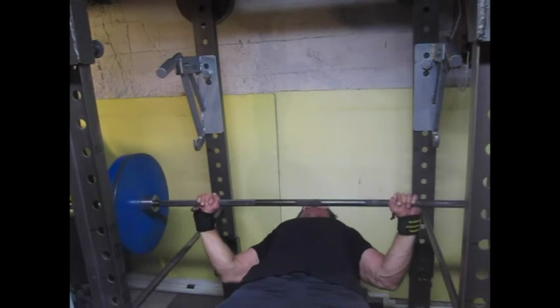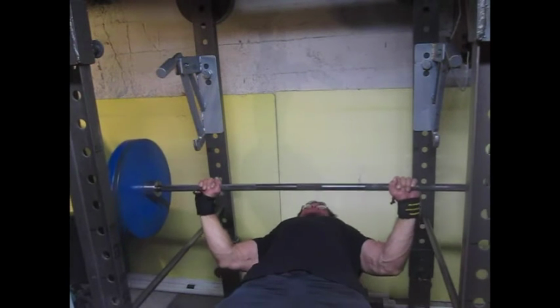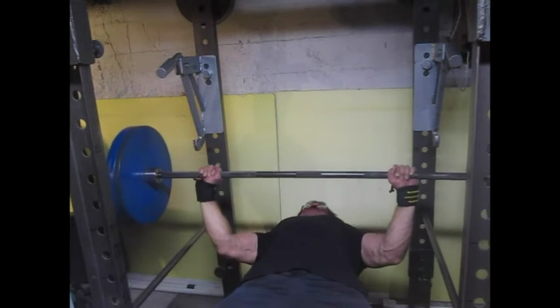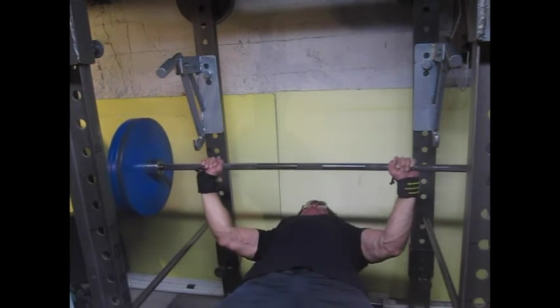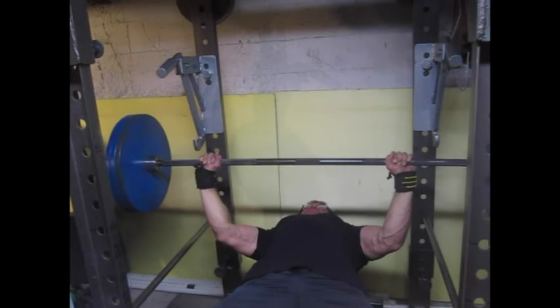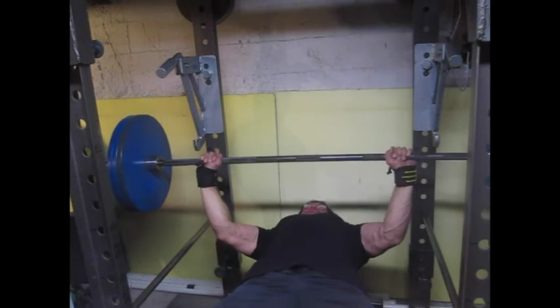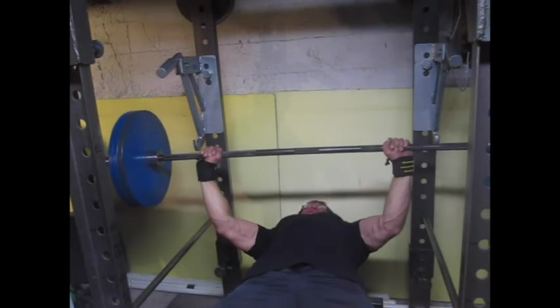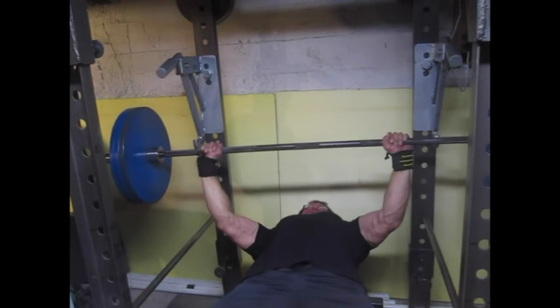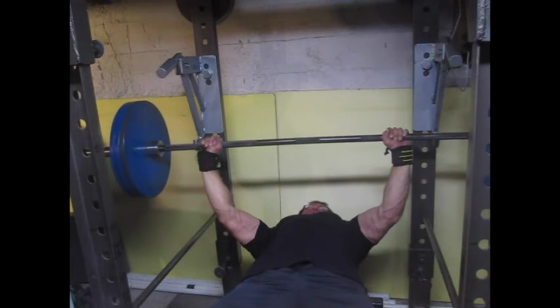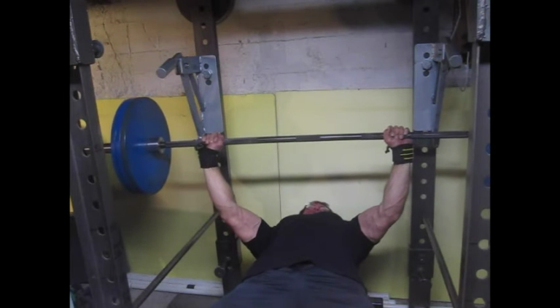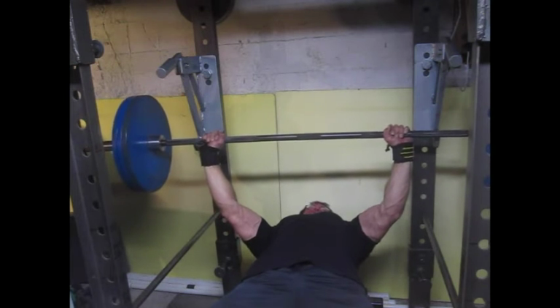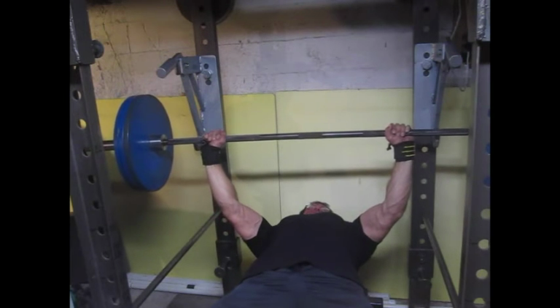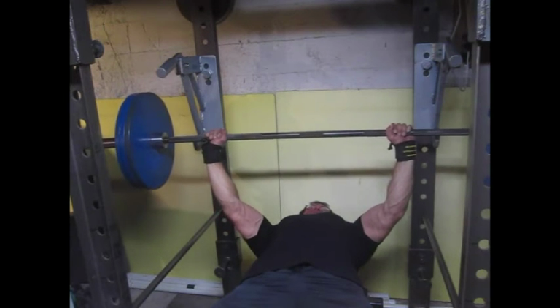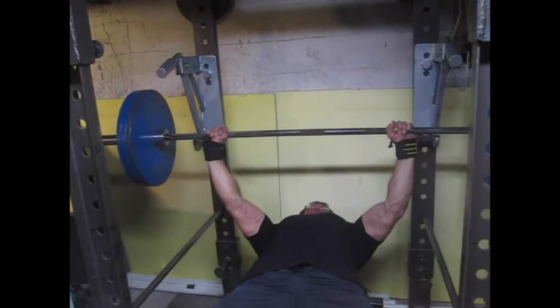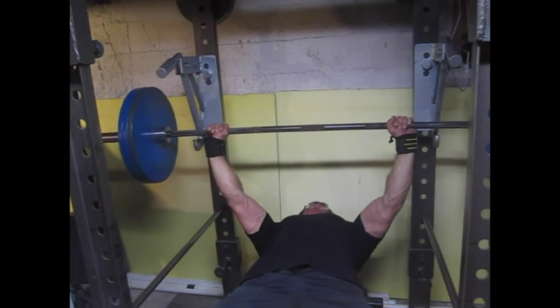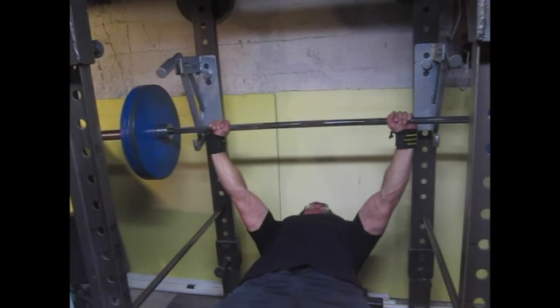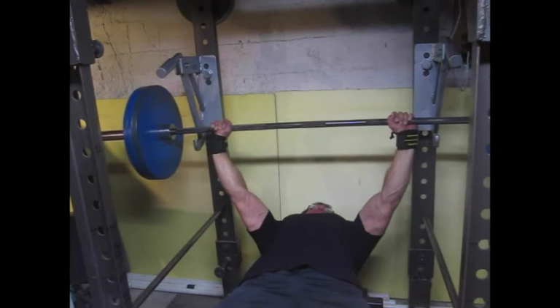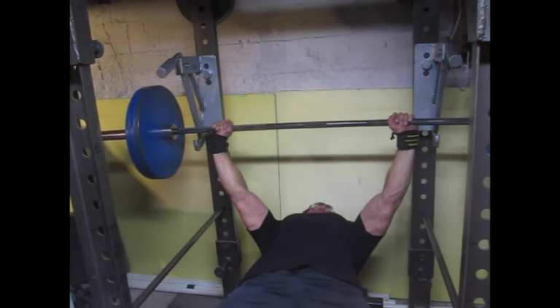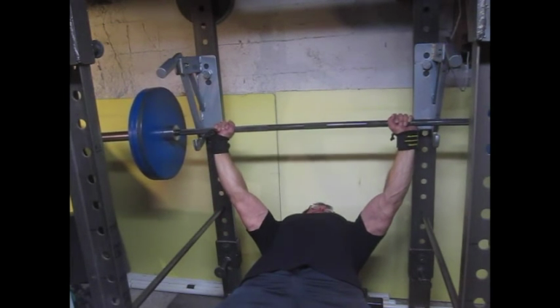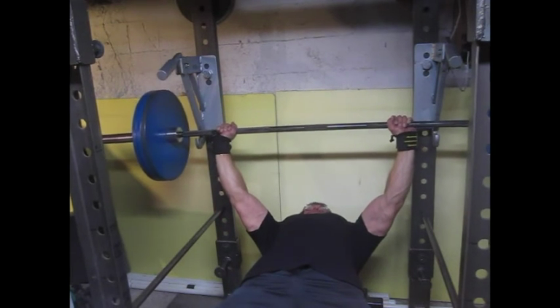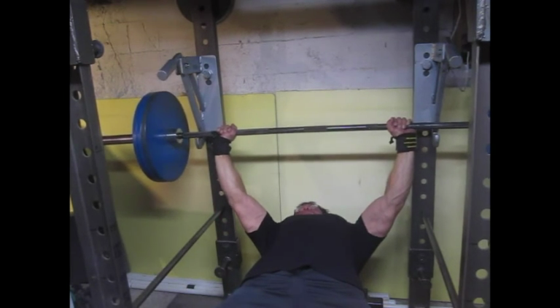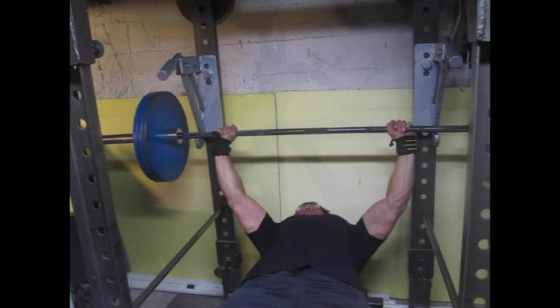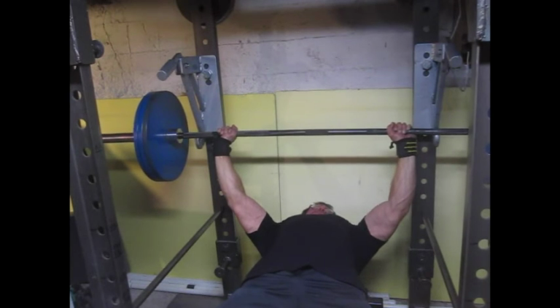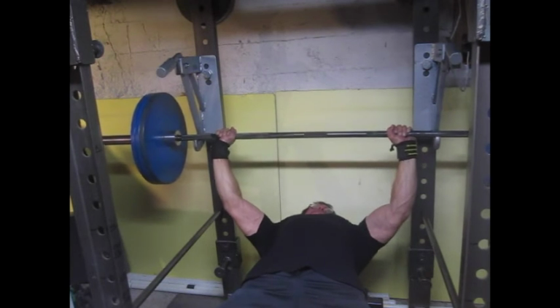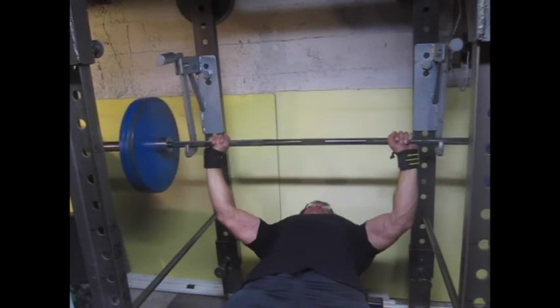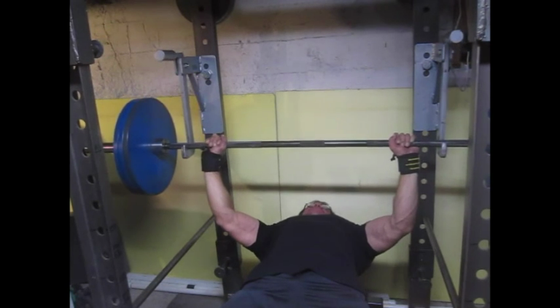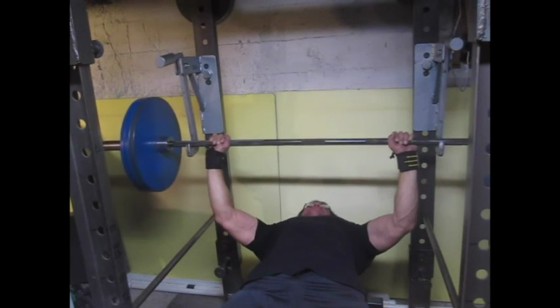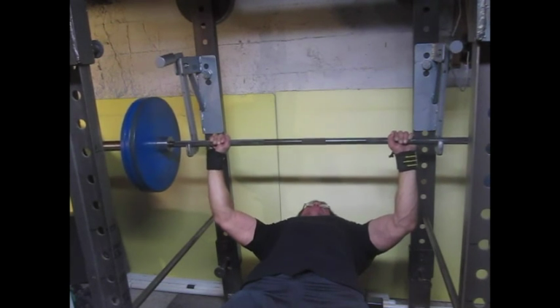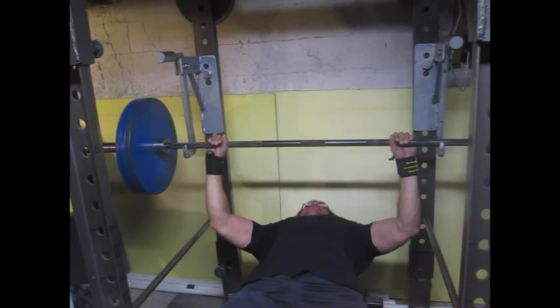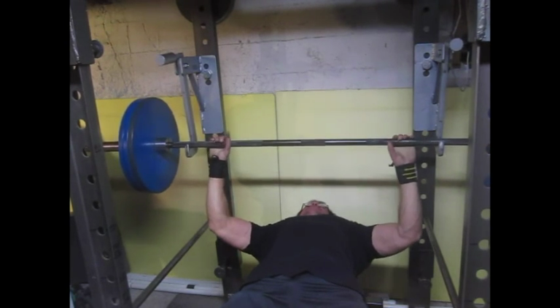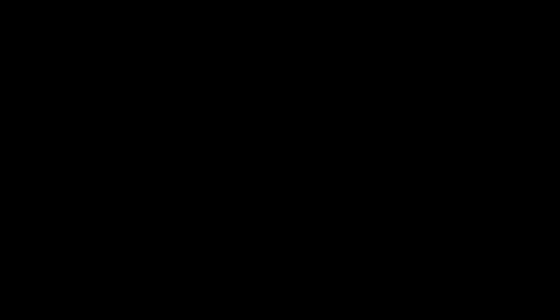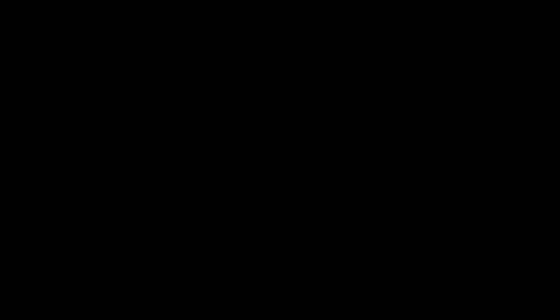This here is fairly lightweight because I do a little warm-up work ahead of this, since my shoulders aren't the best.